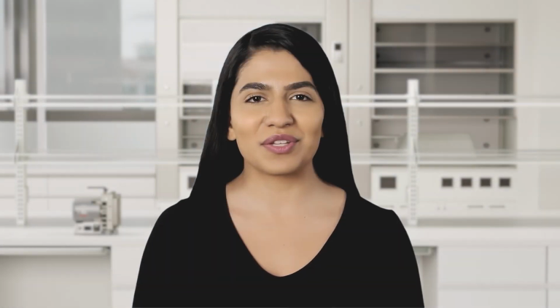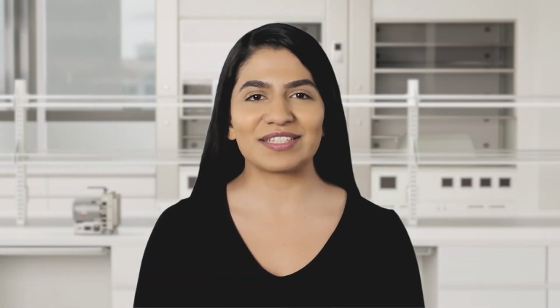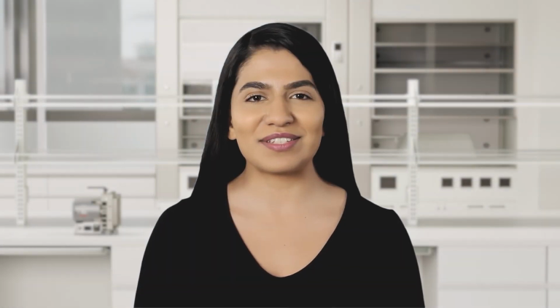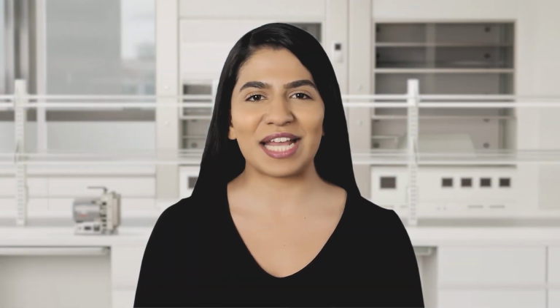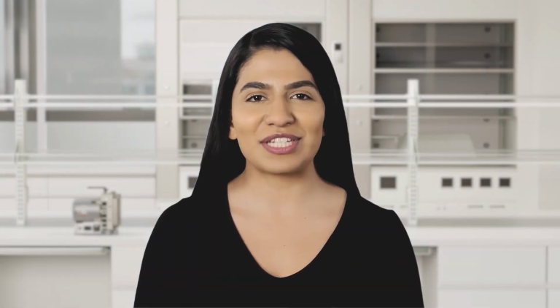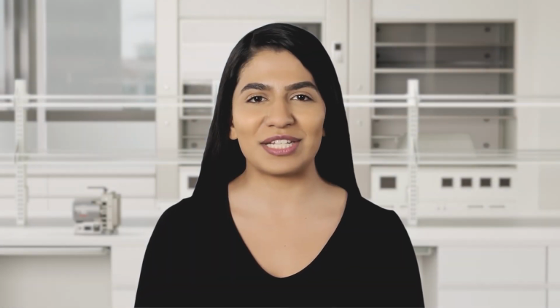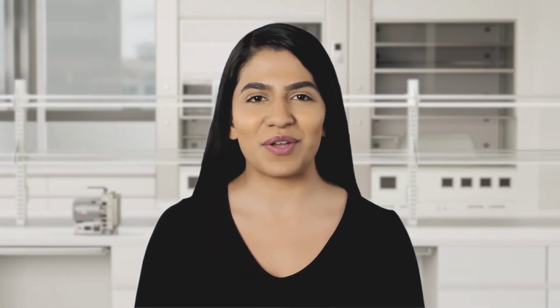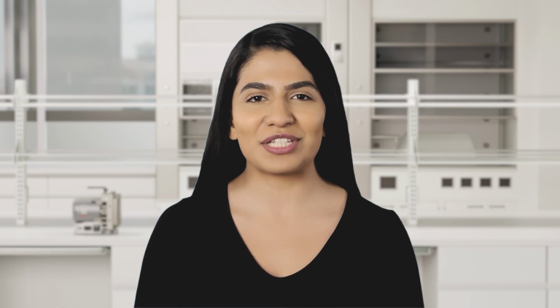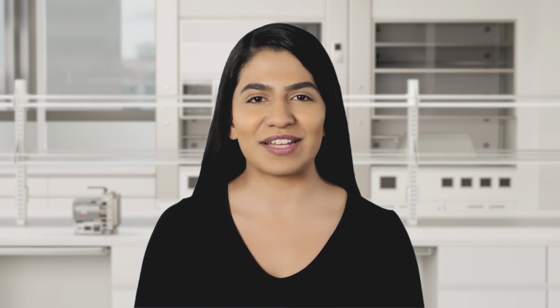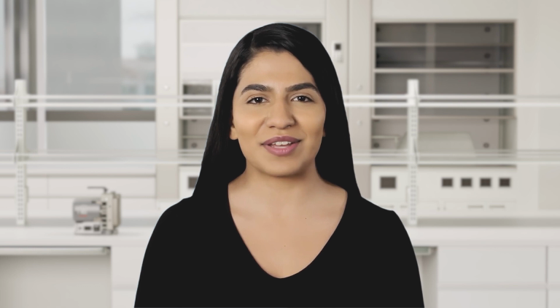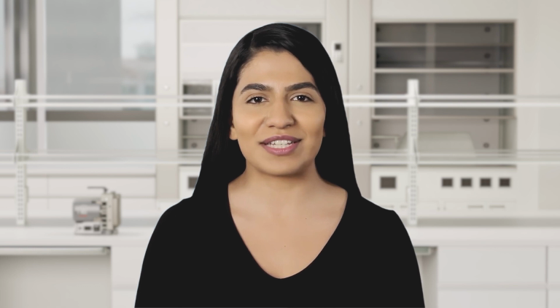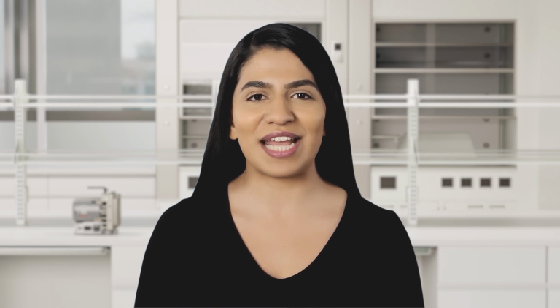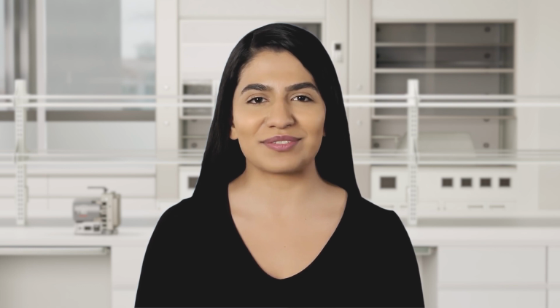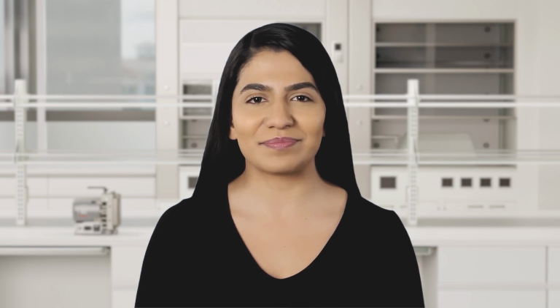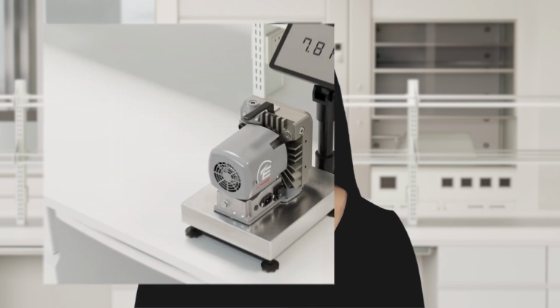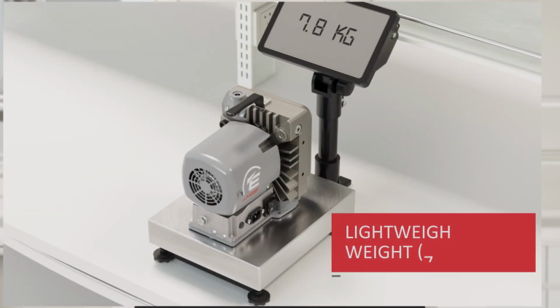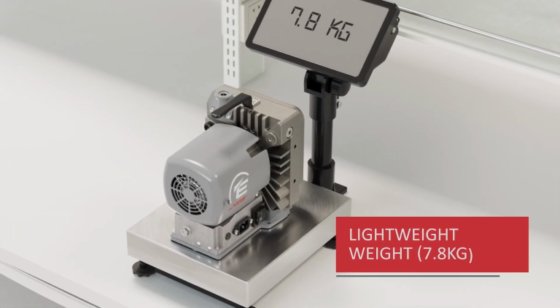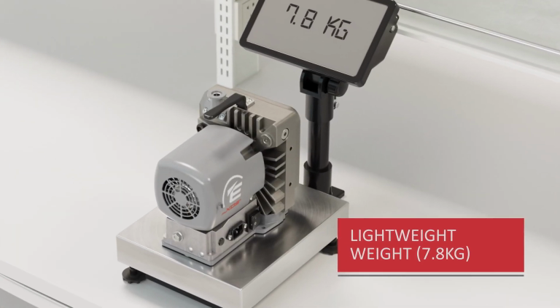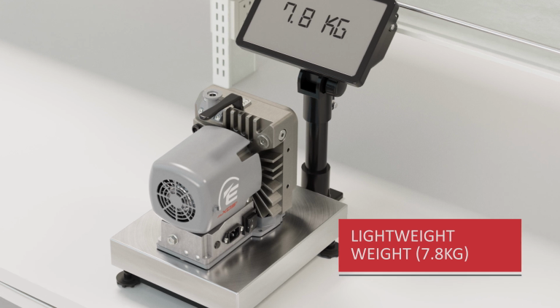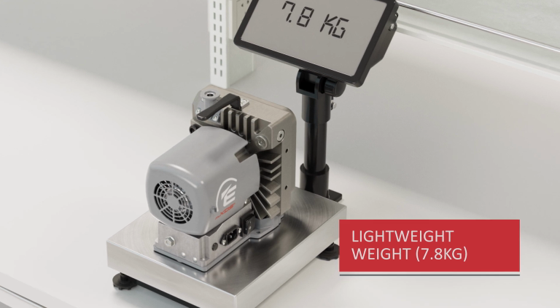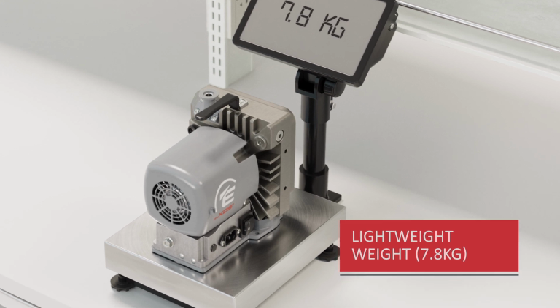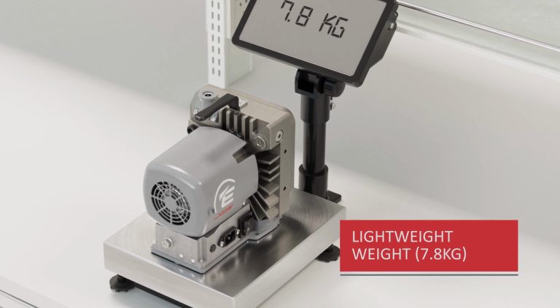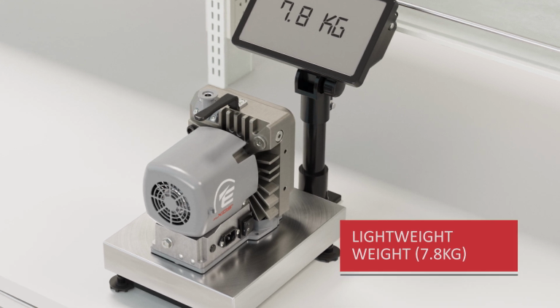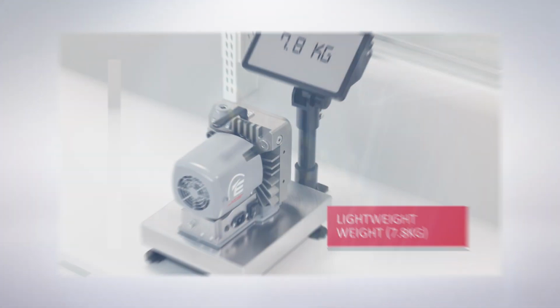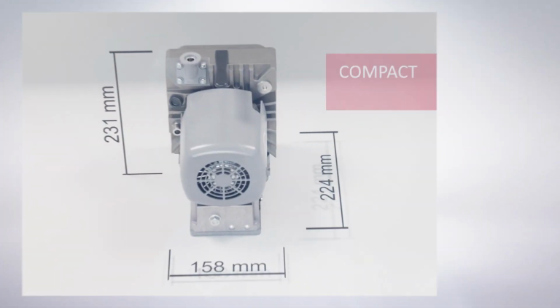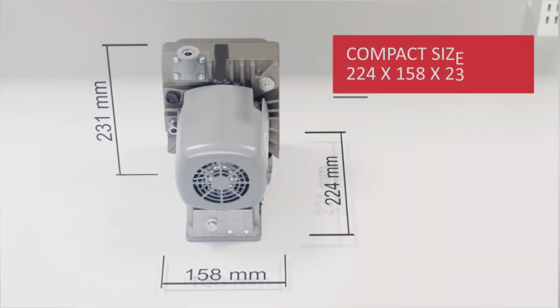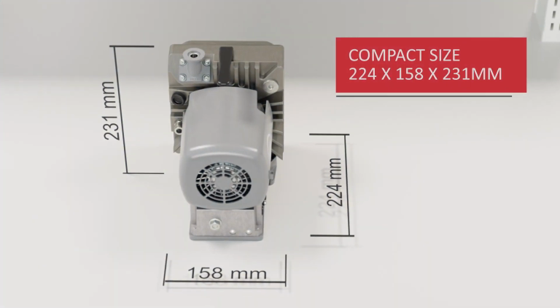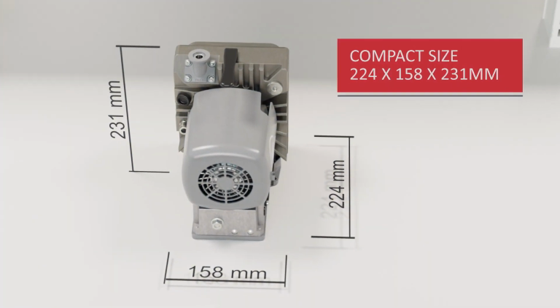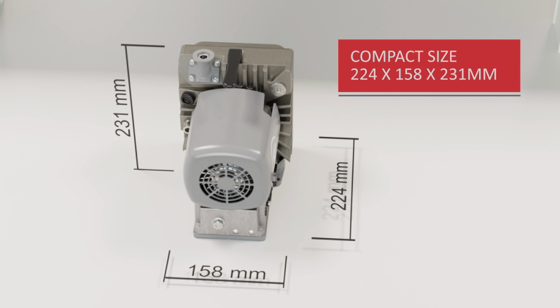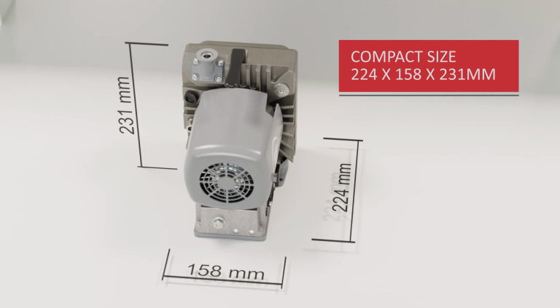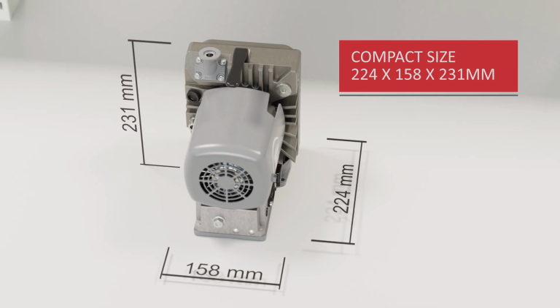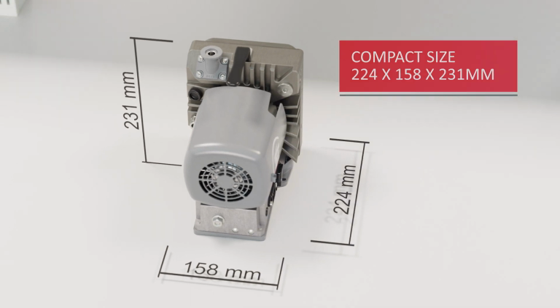Just like the larger NXDS, the MXDS3 comes fitted with an exhaust valve arrangement as standard for system protection. This lightweight pump weighs in at just under eight kilograms and occupies a minimal footprint, saving valuable space in your environment.